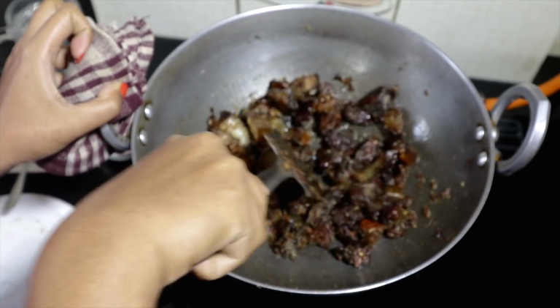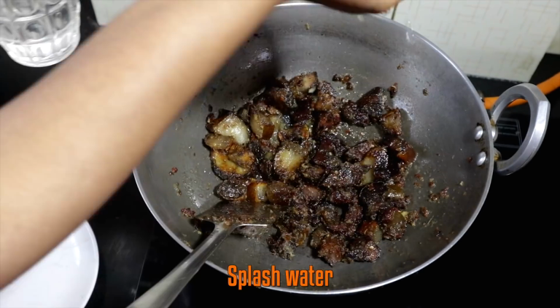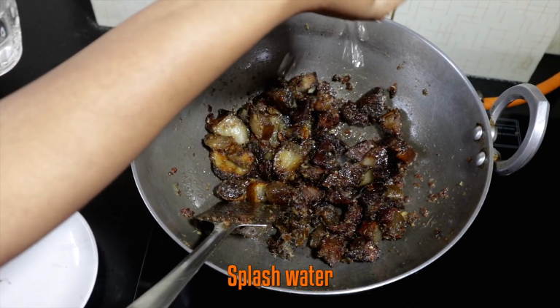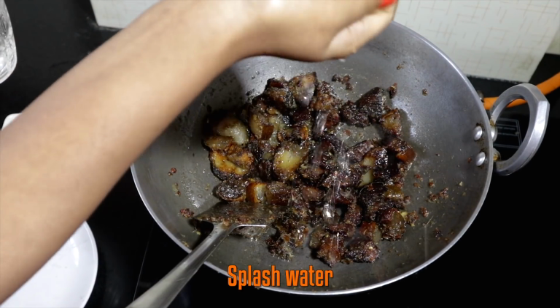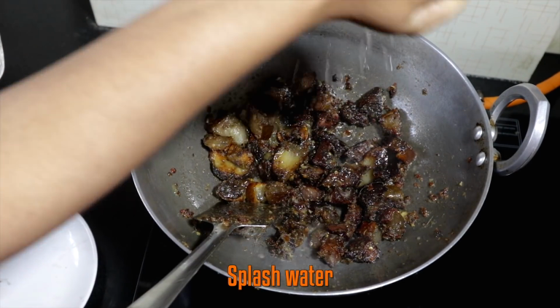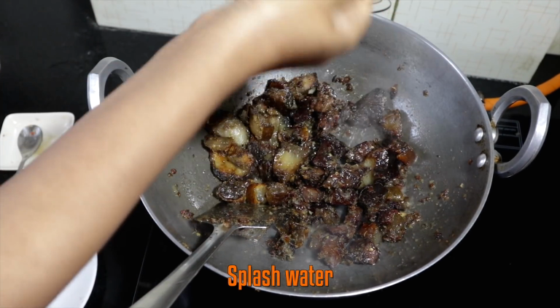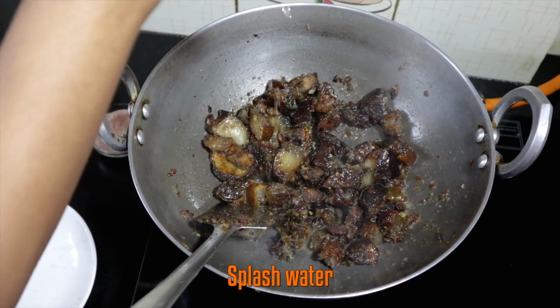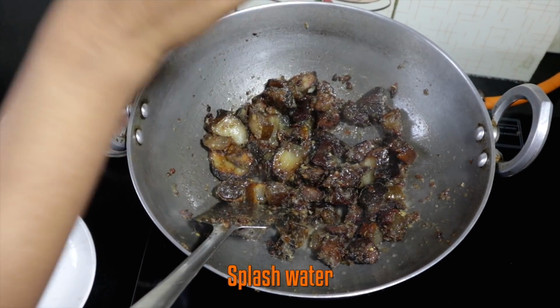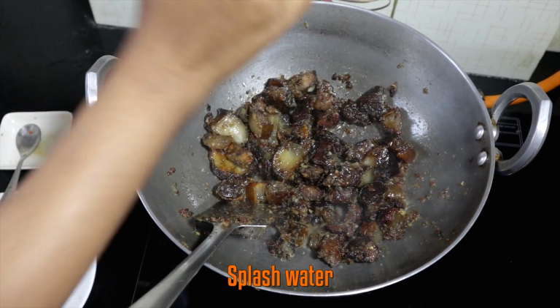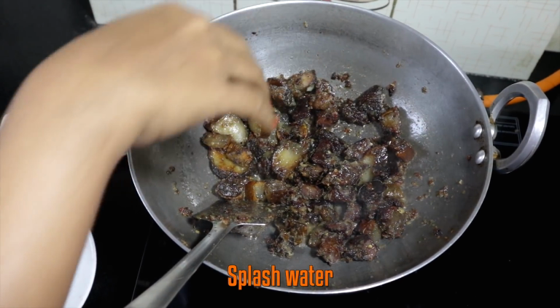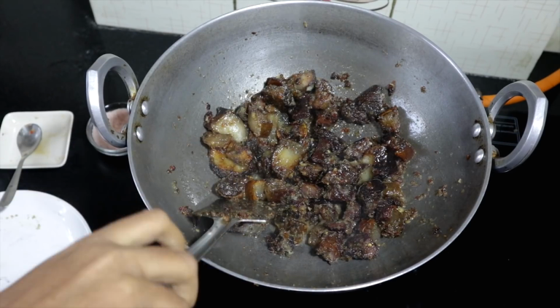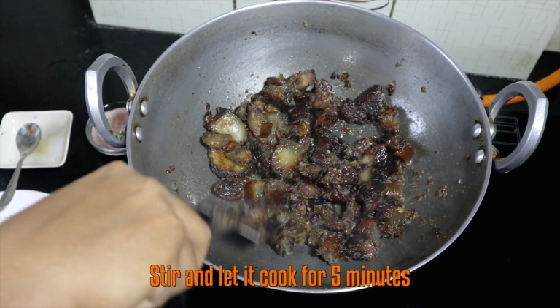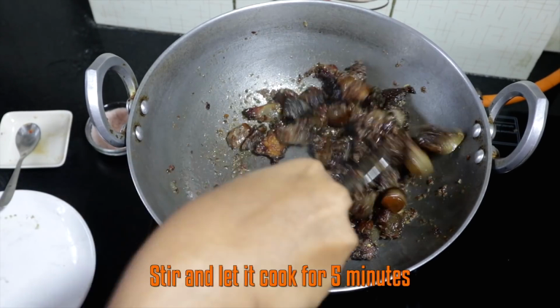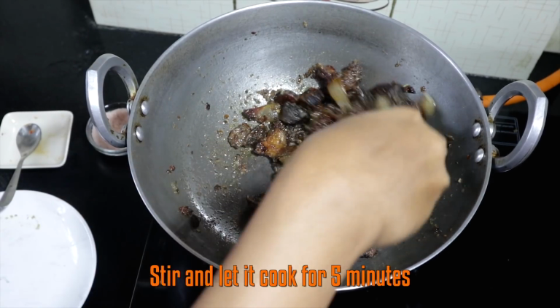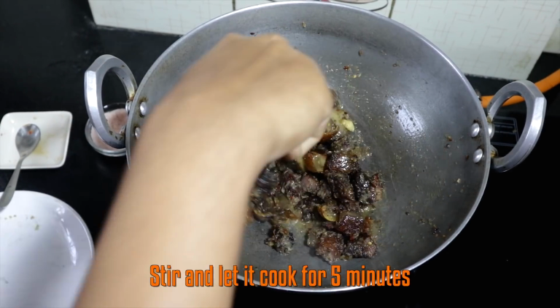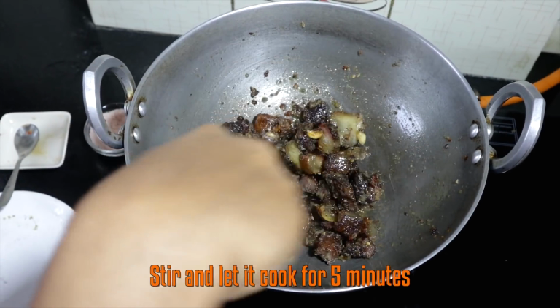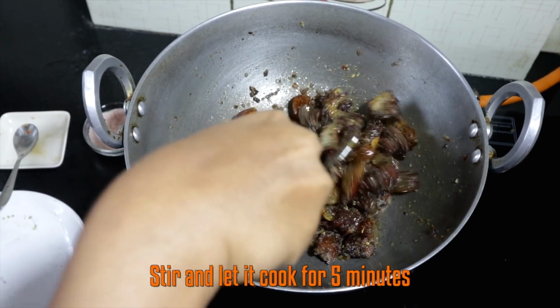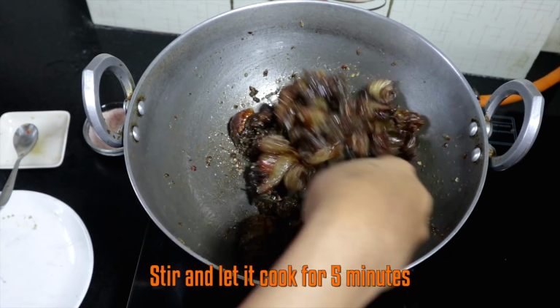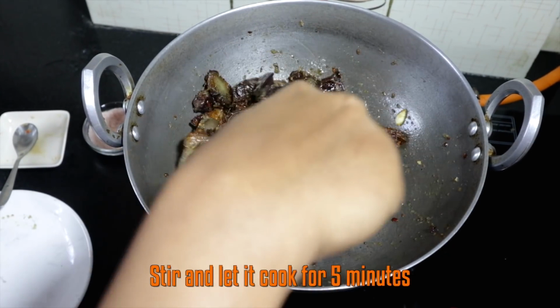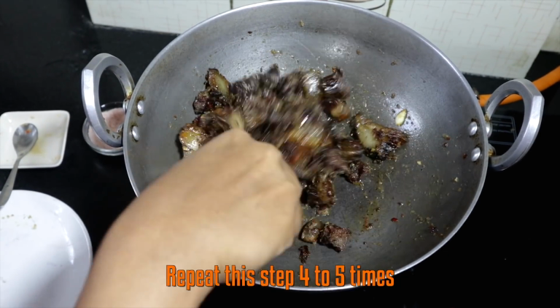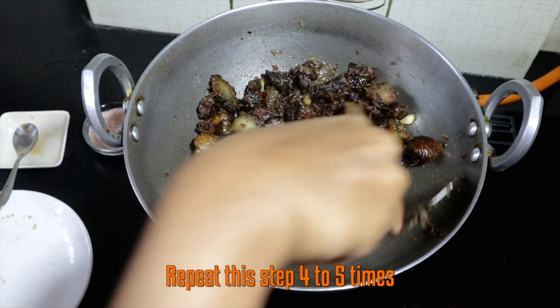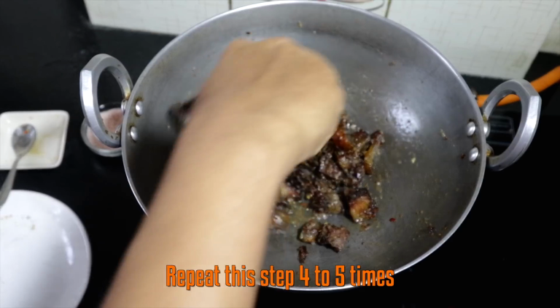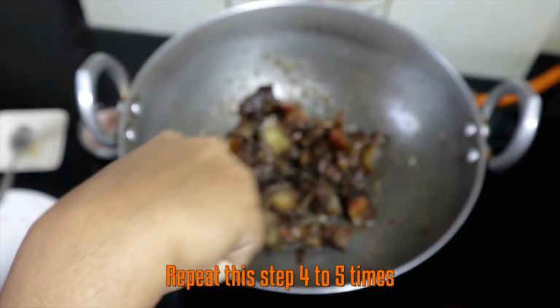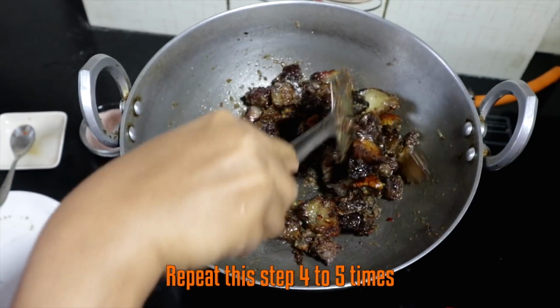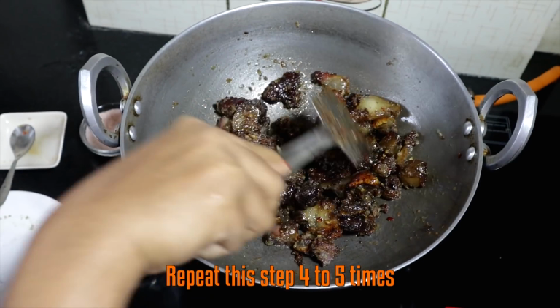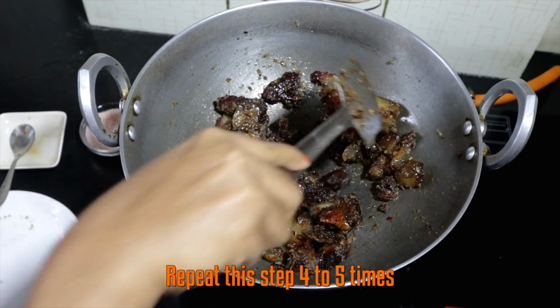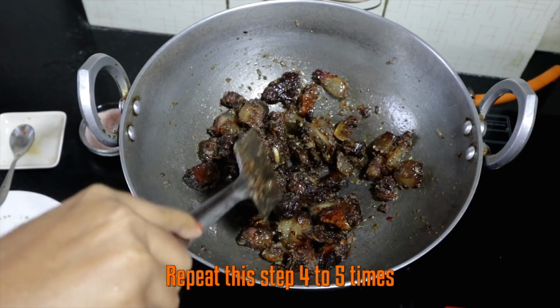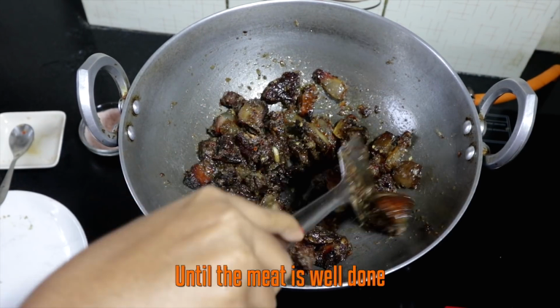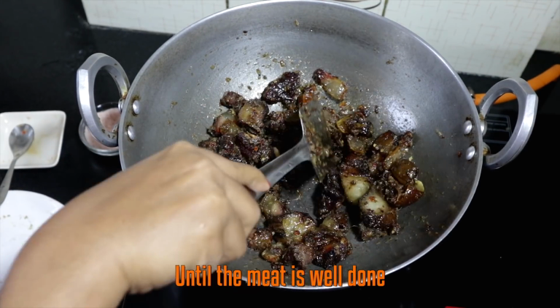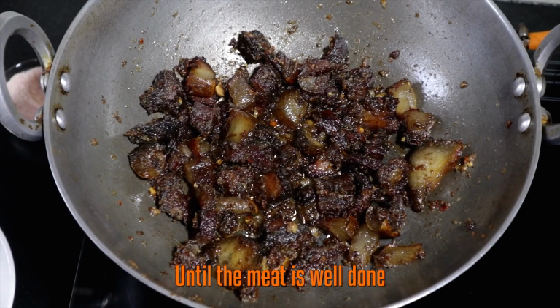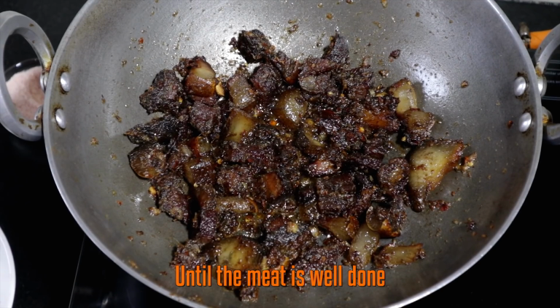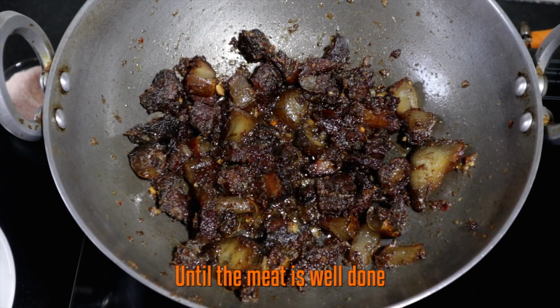Now splash some water. Stir and let it cook for 5 minutes. Repeat this step 4 to 5 times until the meat is well done.